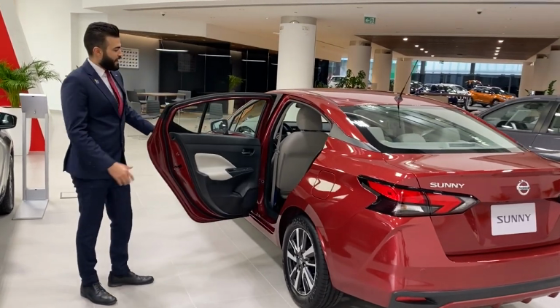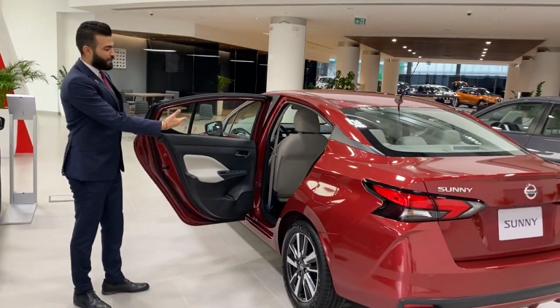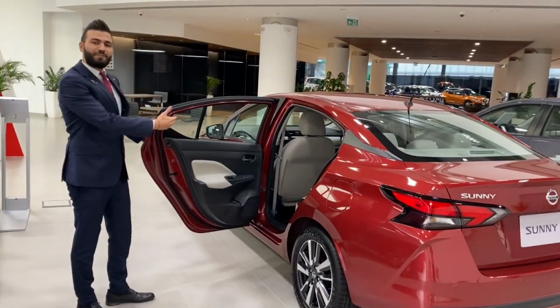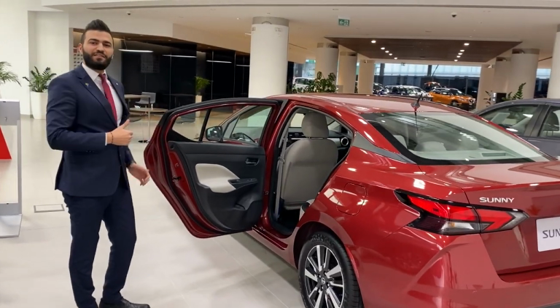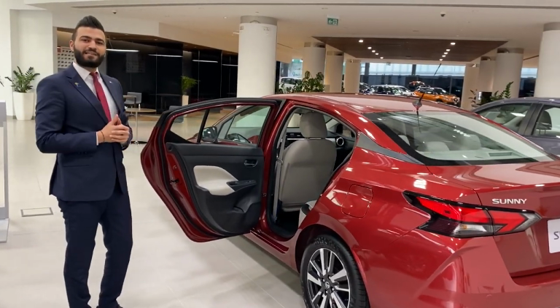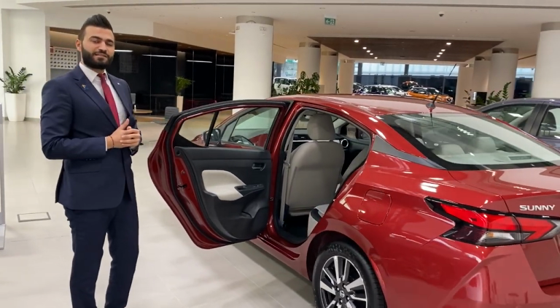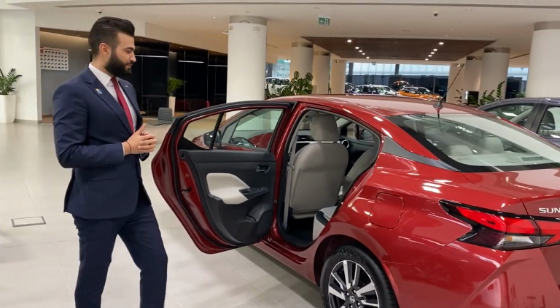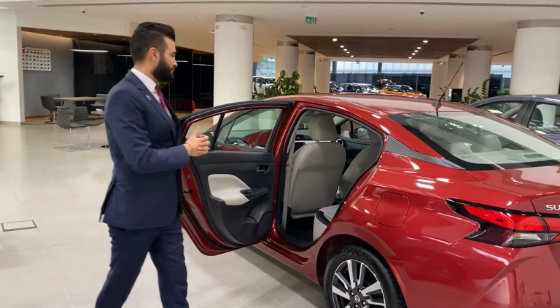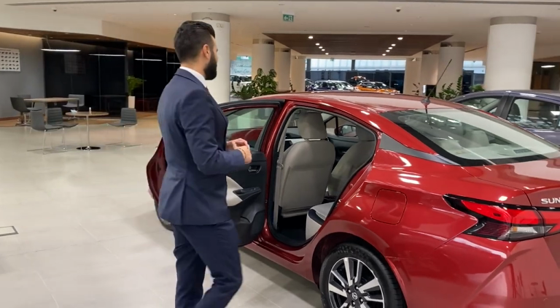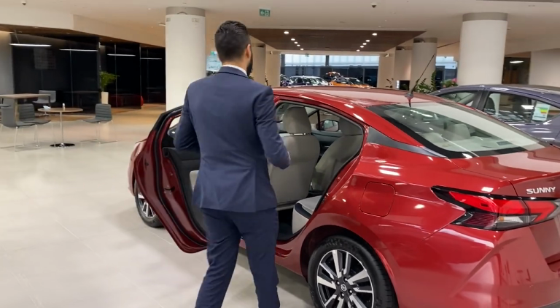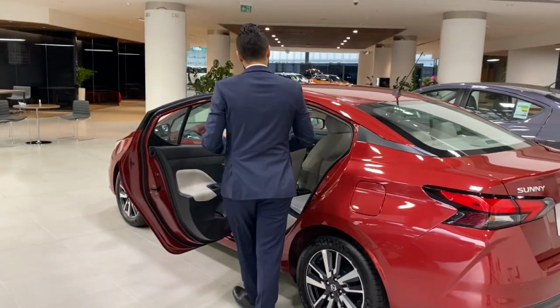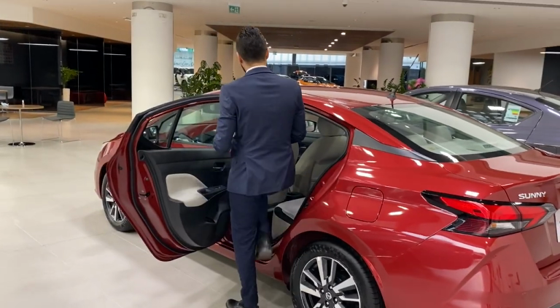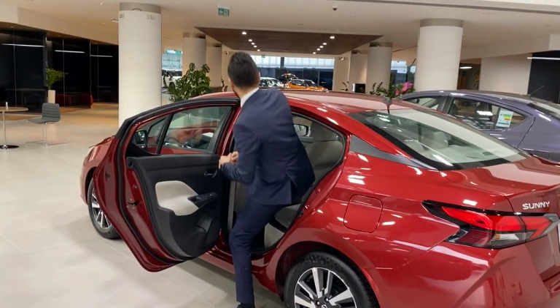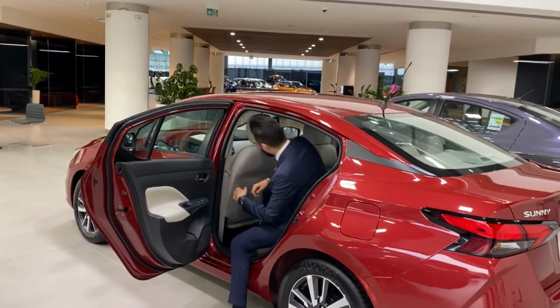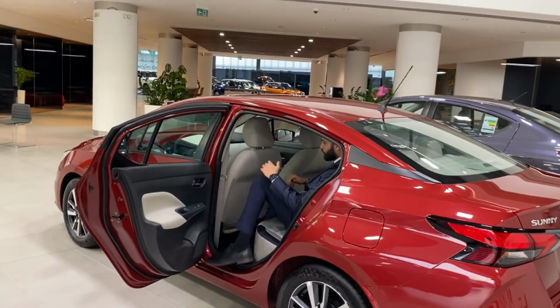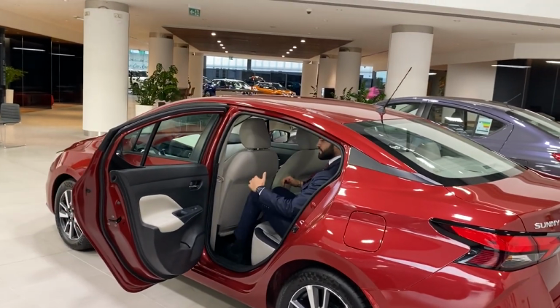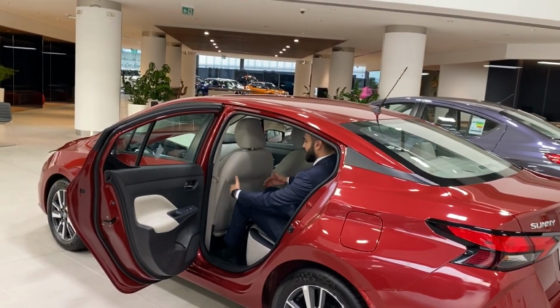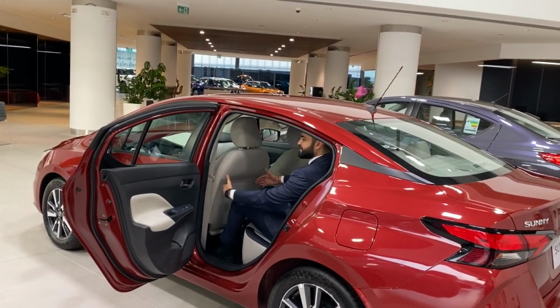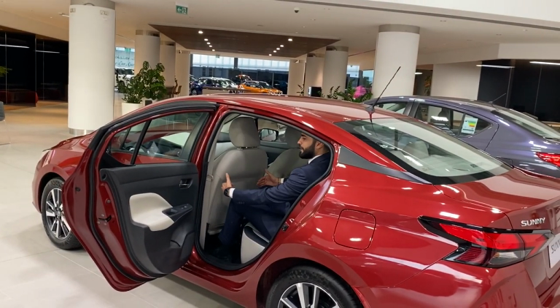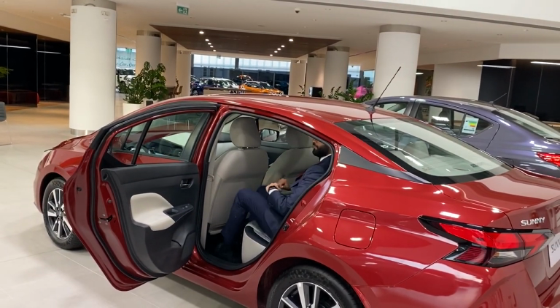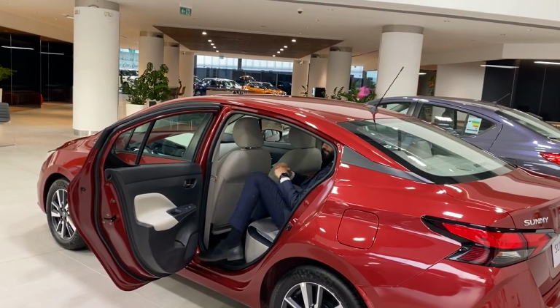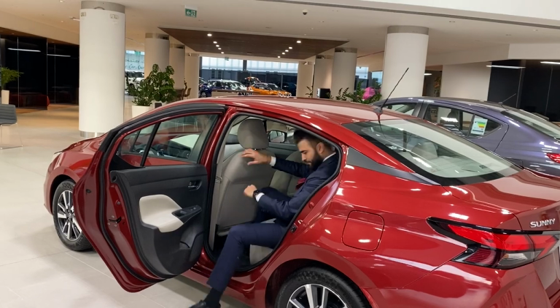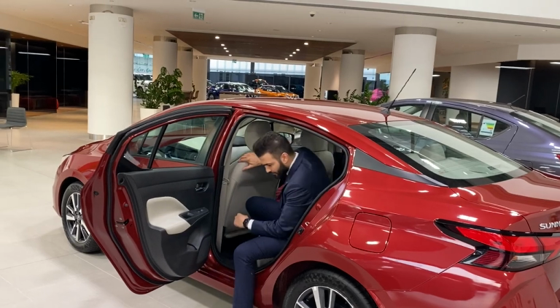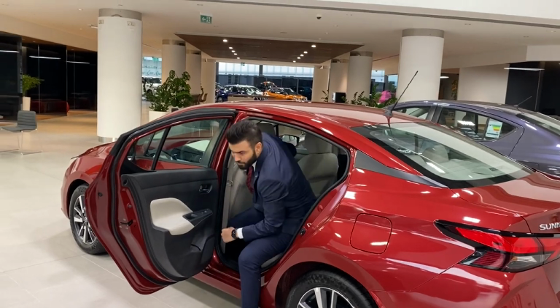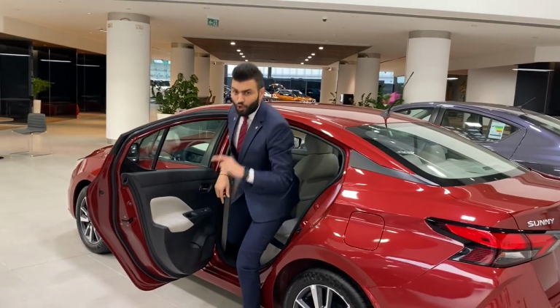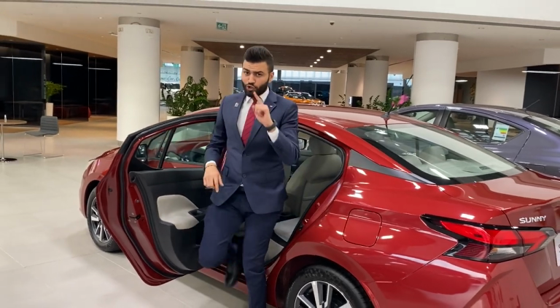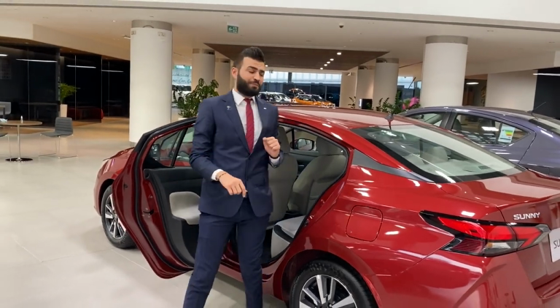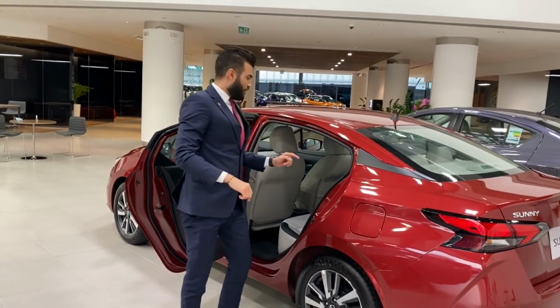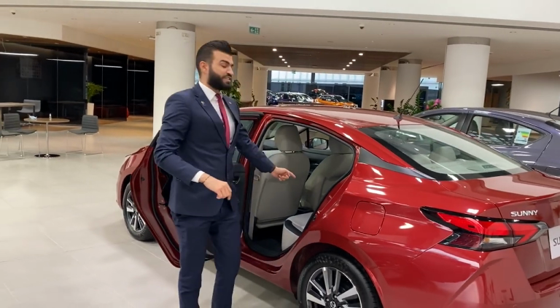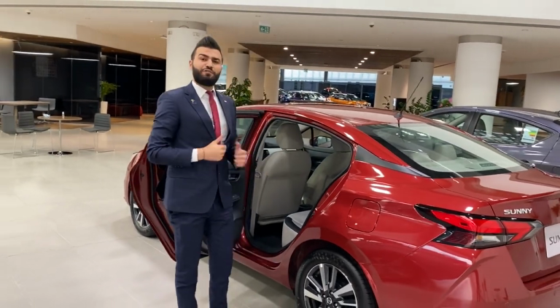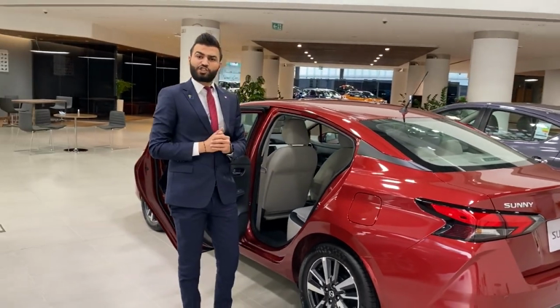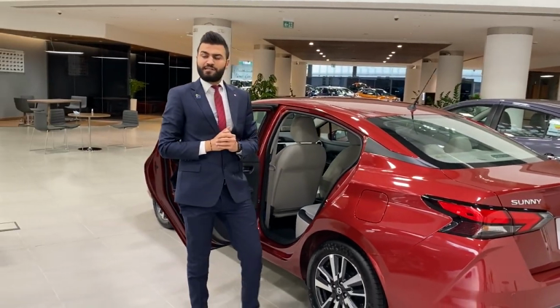There is ample space in the back seats and of course amazing leg room. The car is also equipped with ISOFIX child seats.